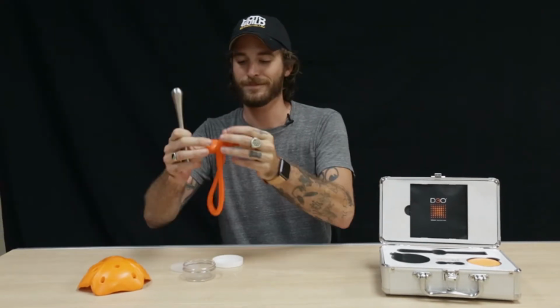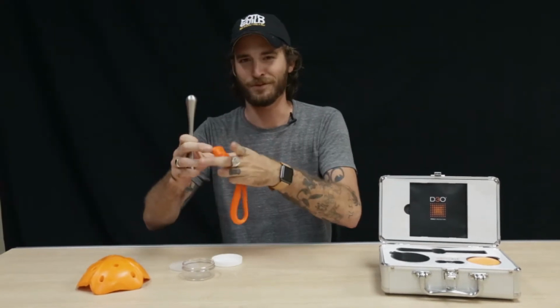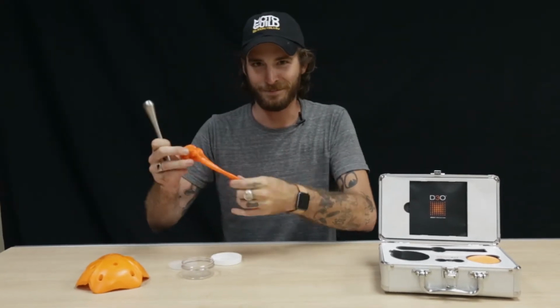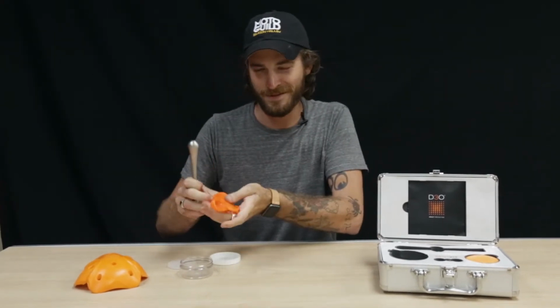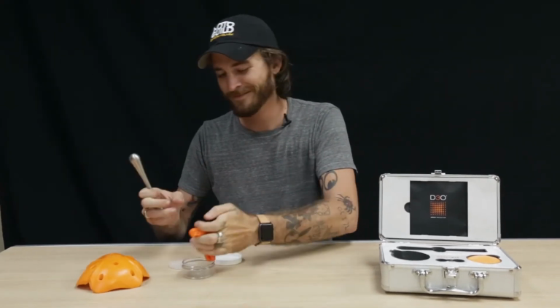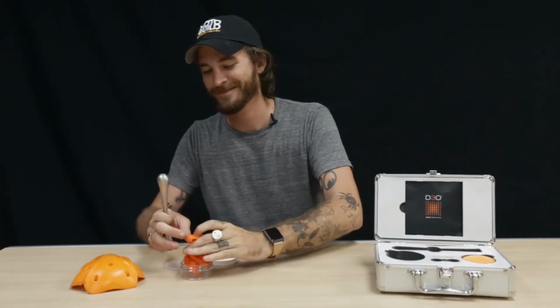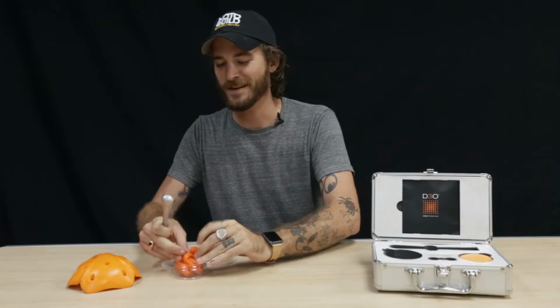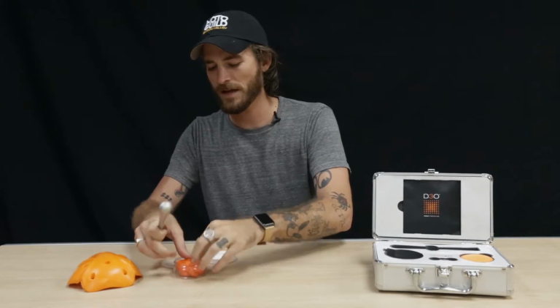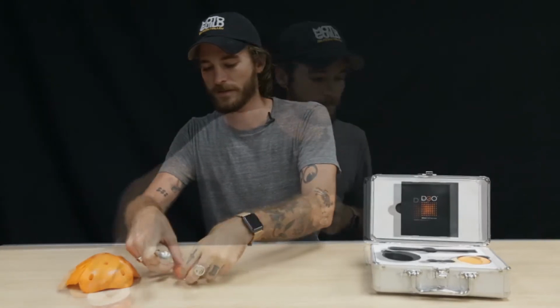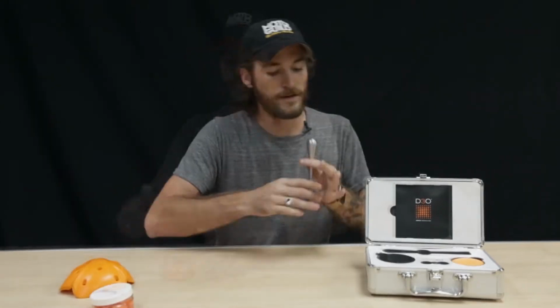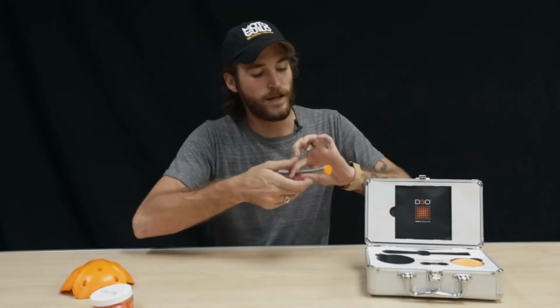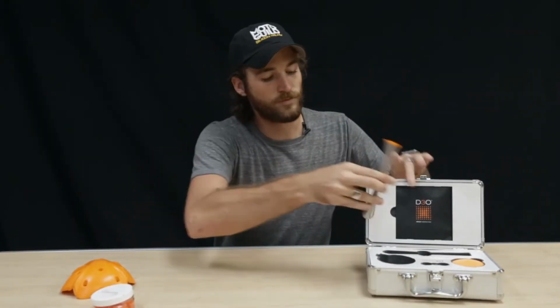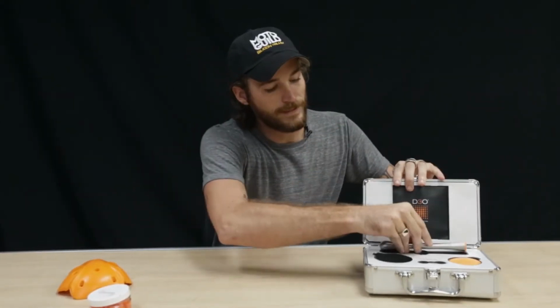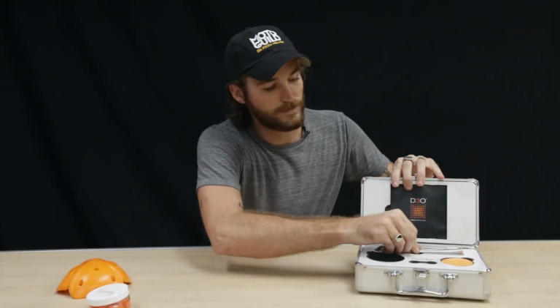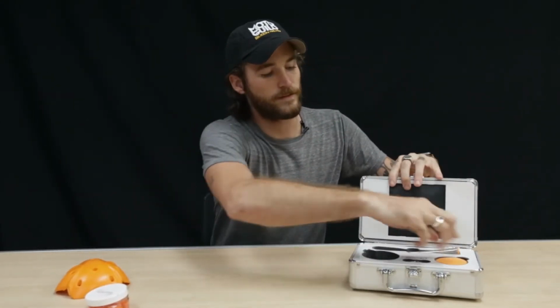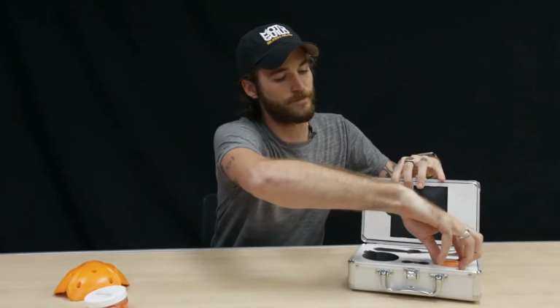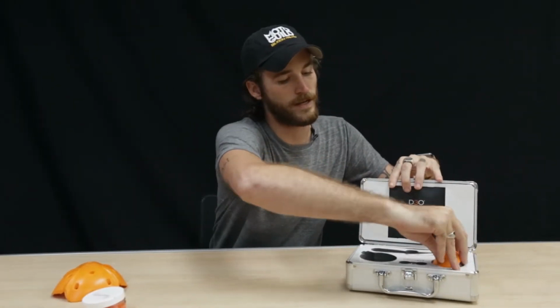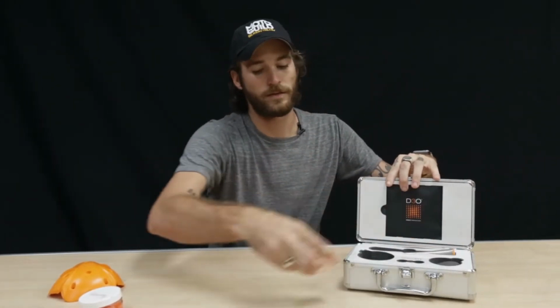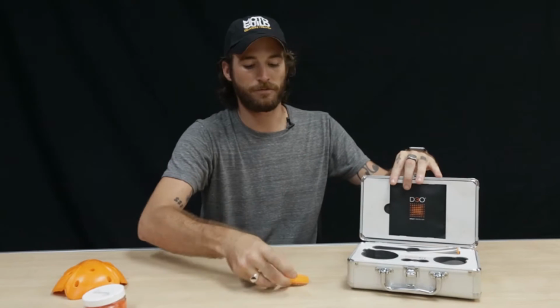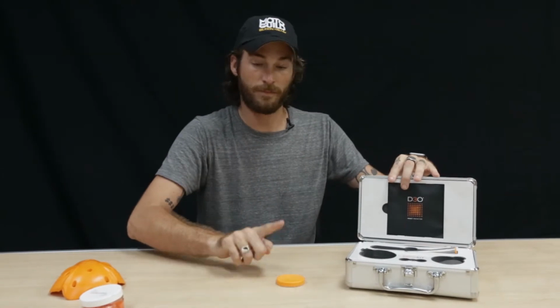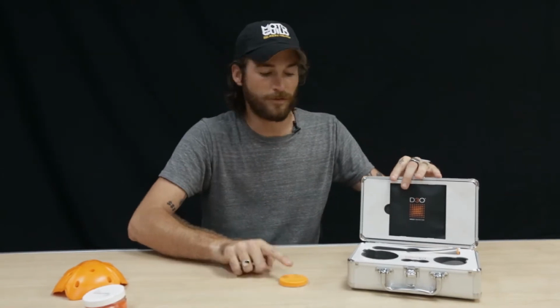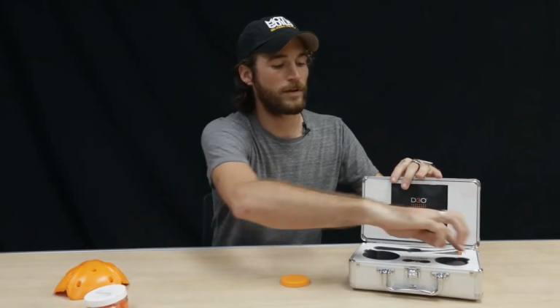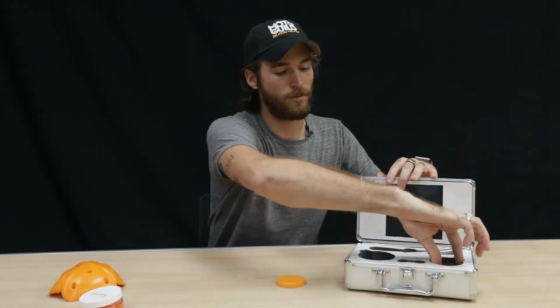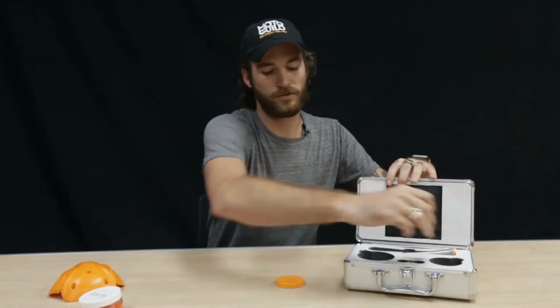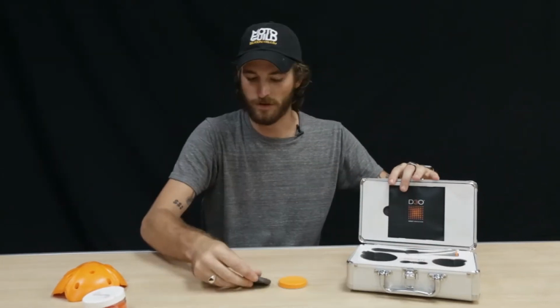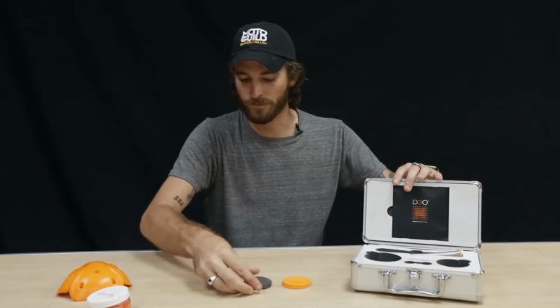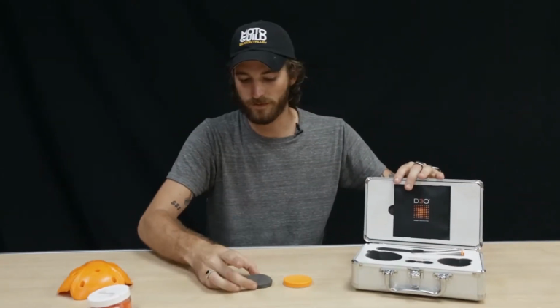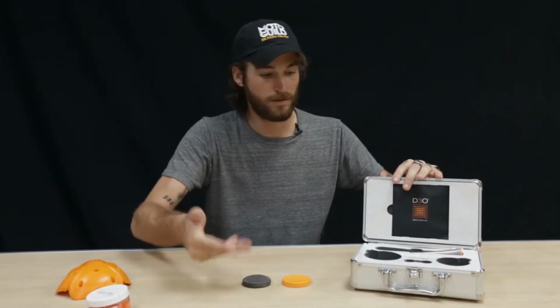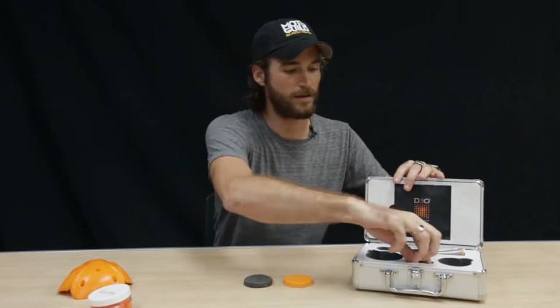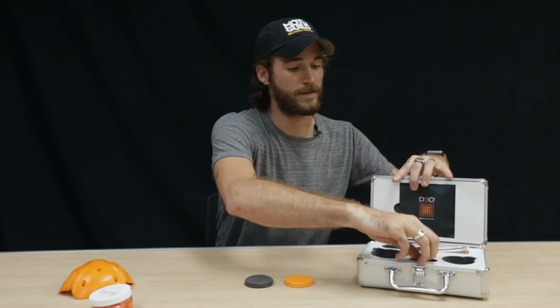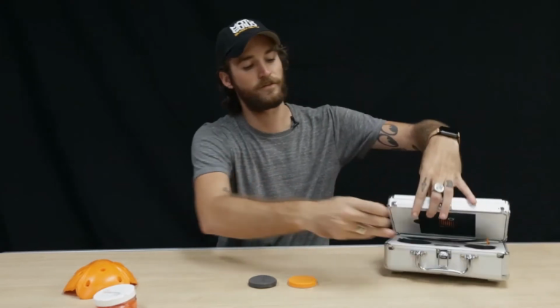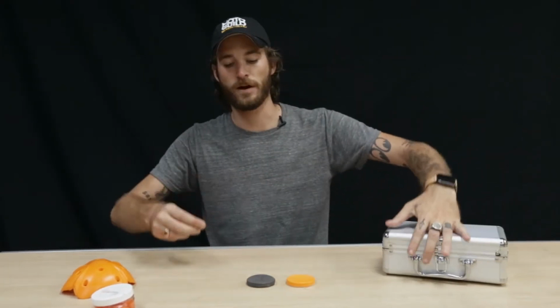It's also really fun to play with. Another way that it's really easy to see is comparing the D3O impact foam with just a normal piece of foam rubber.